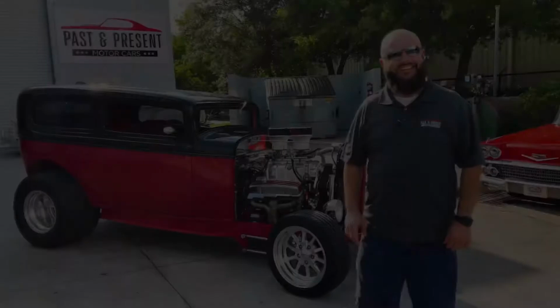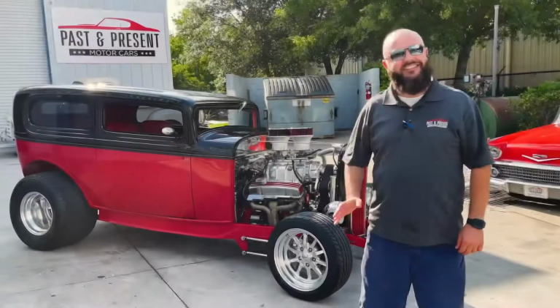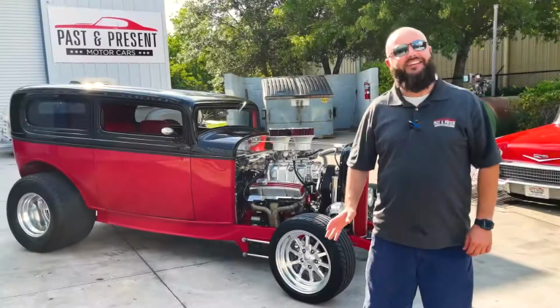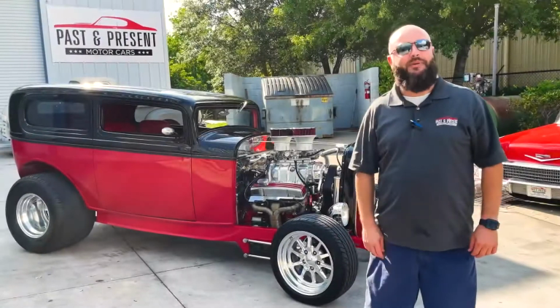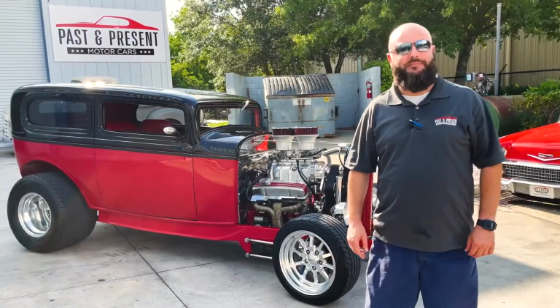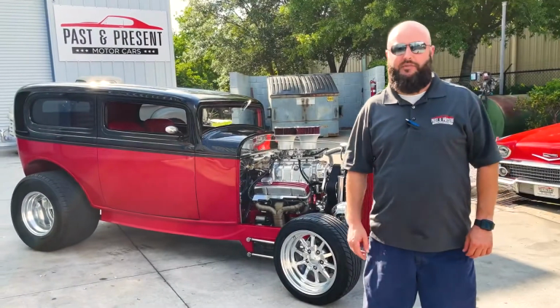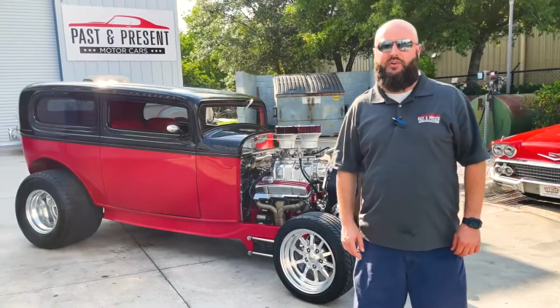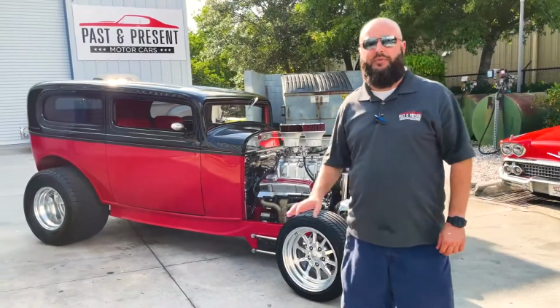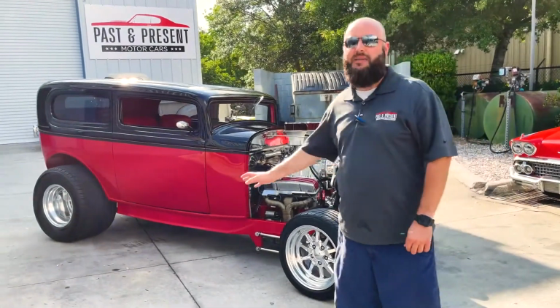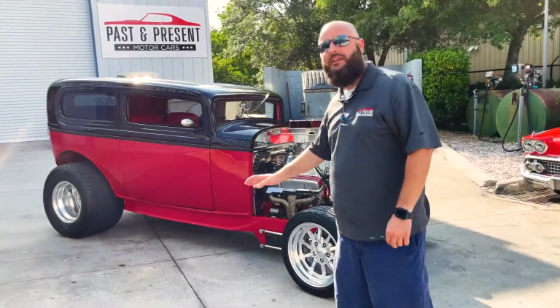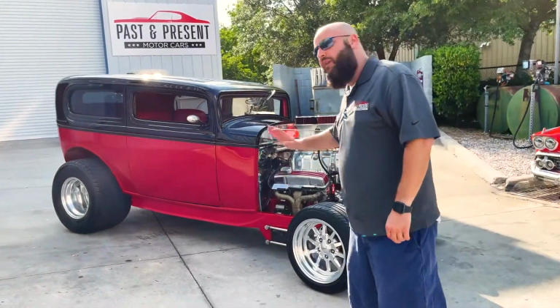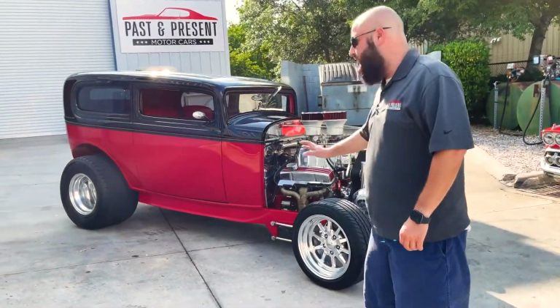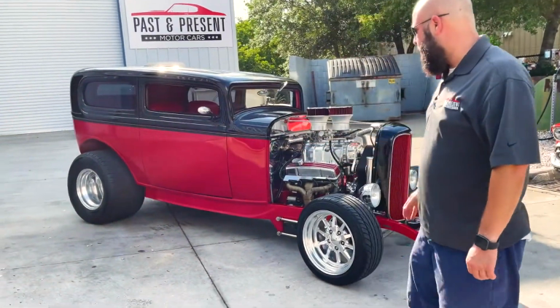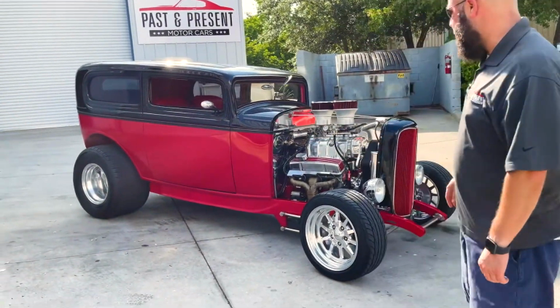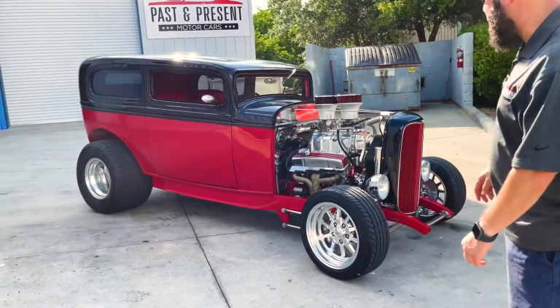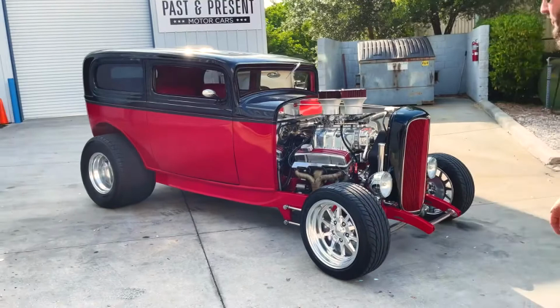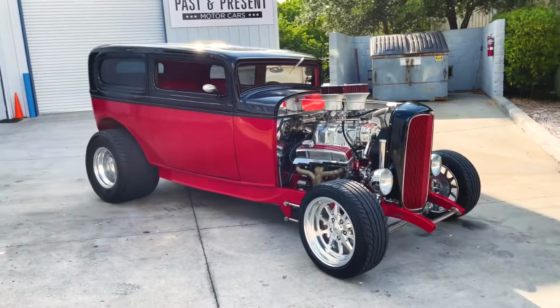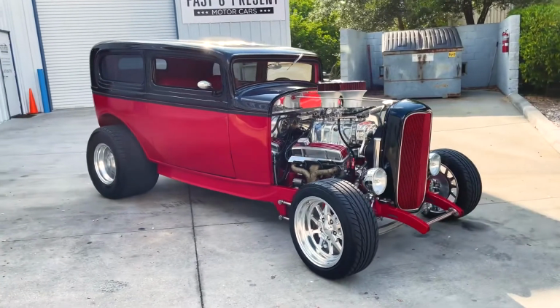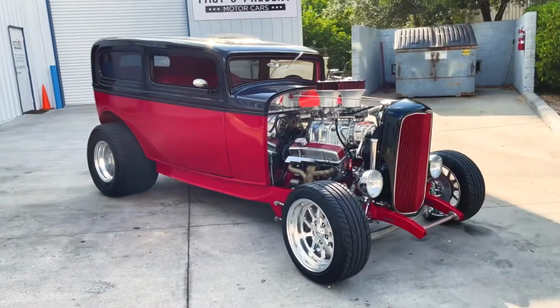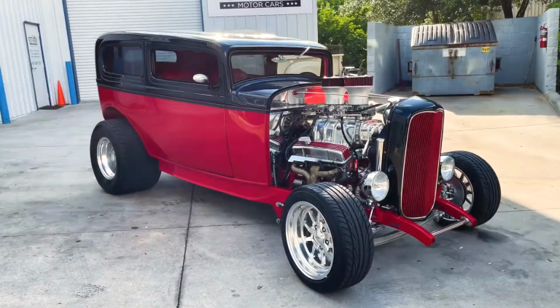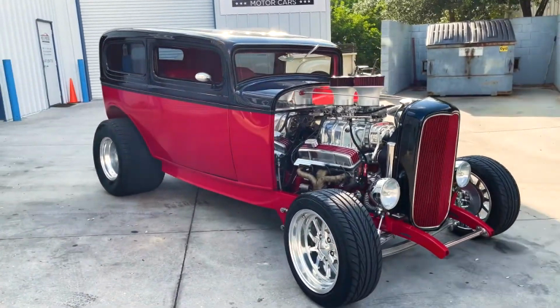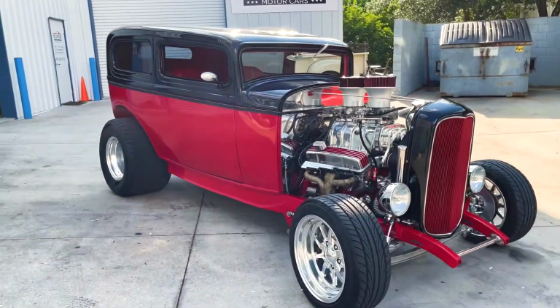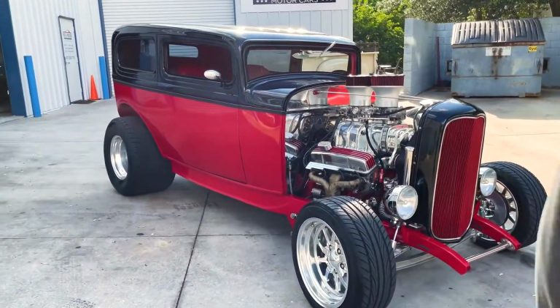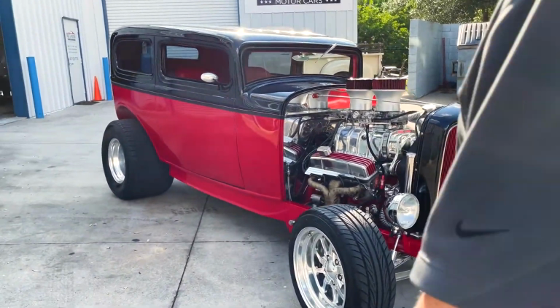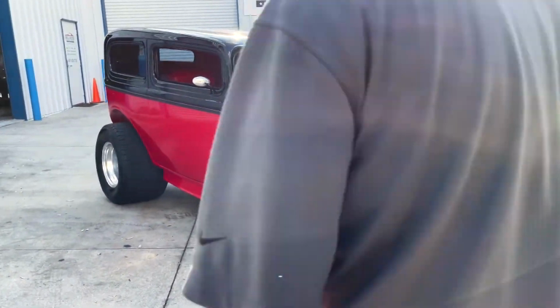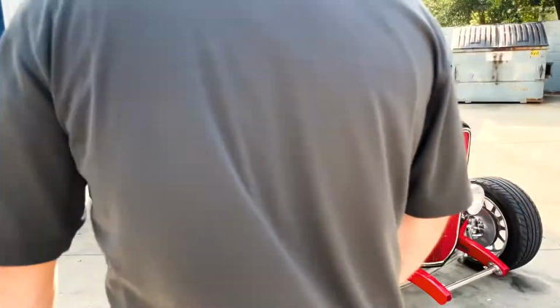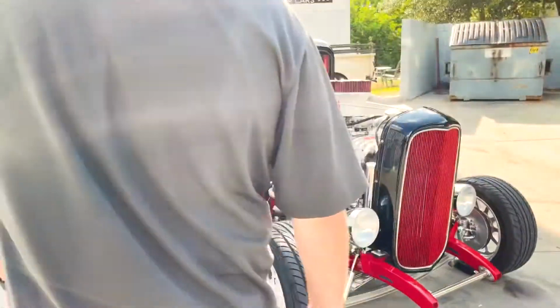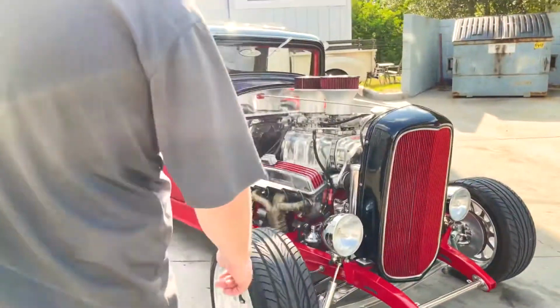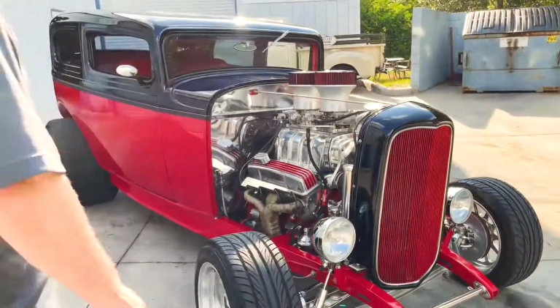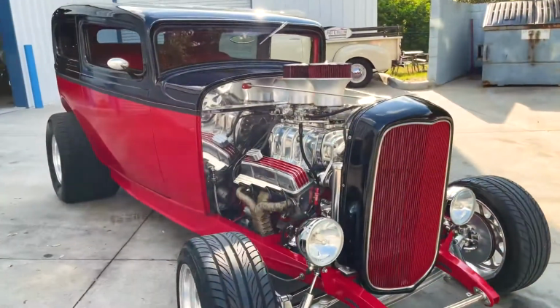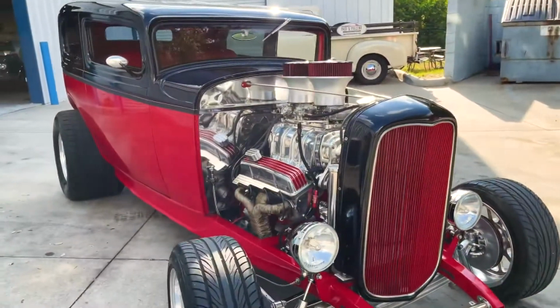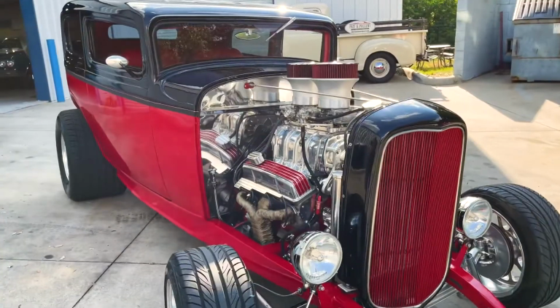Jack here from Past and Present Motor Cars, and behind me we have a beautiful 1932 Ford Roadster. Take a look at this, just a beautiful, beautiful car.